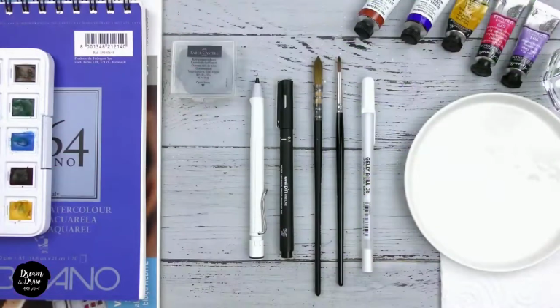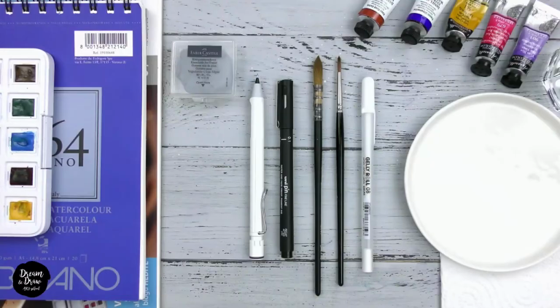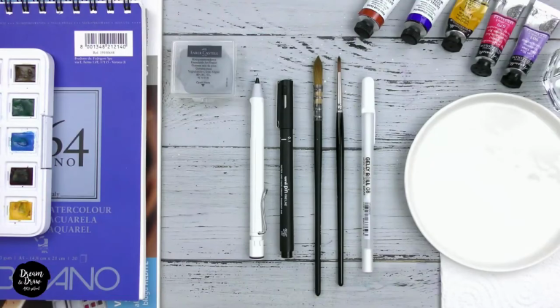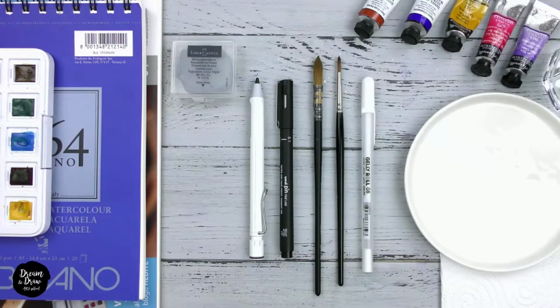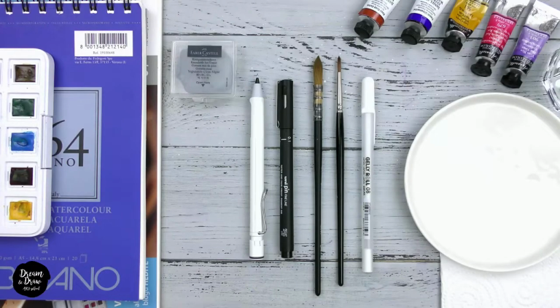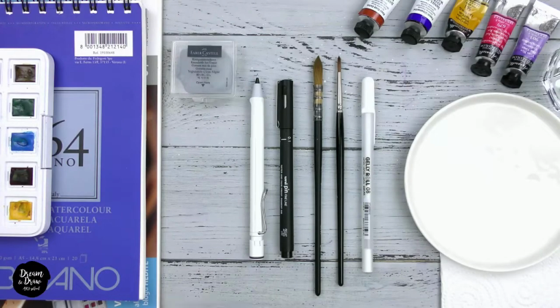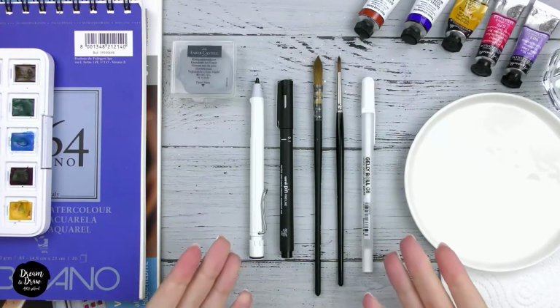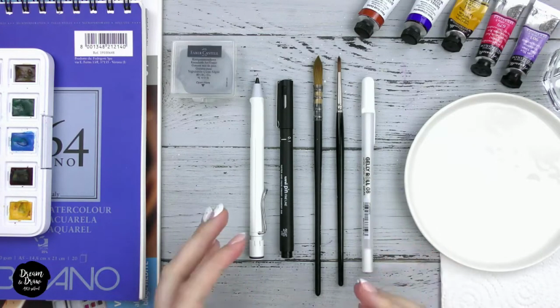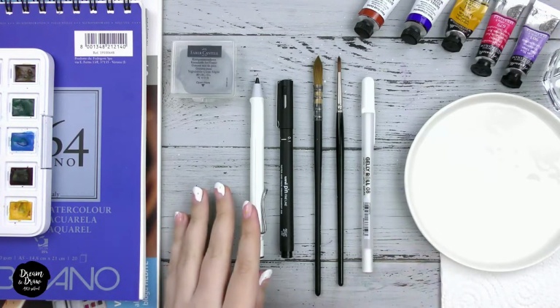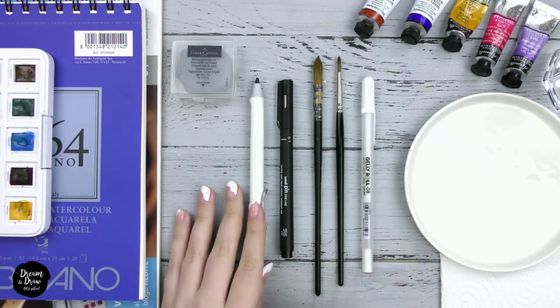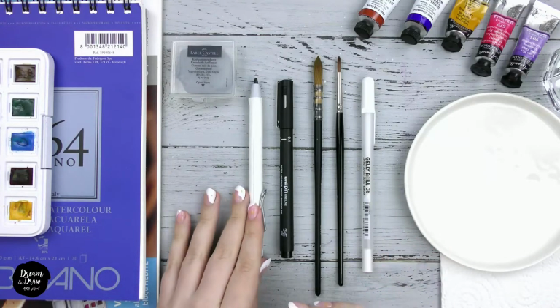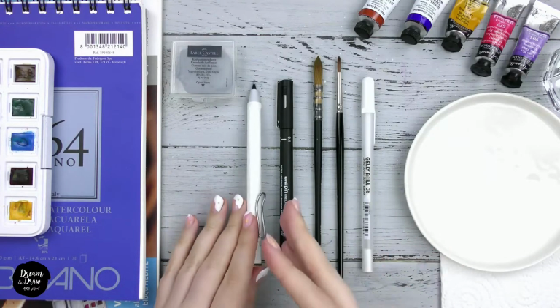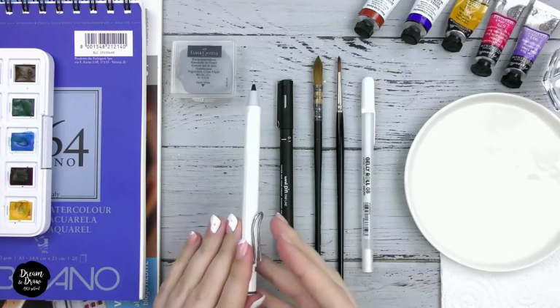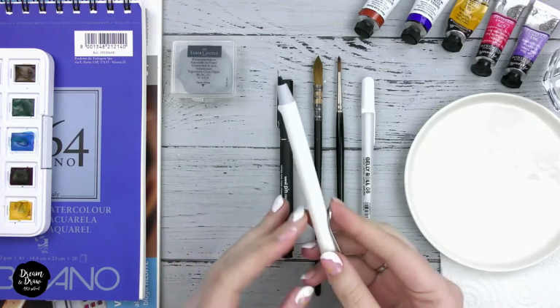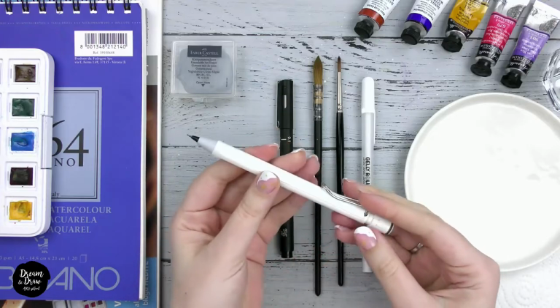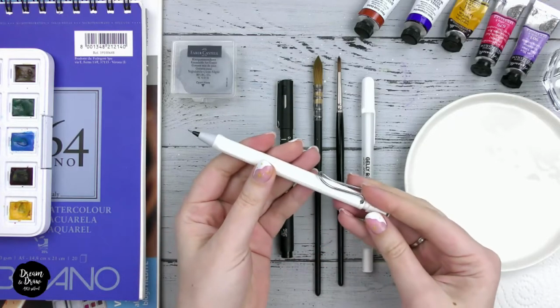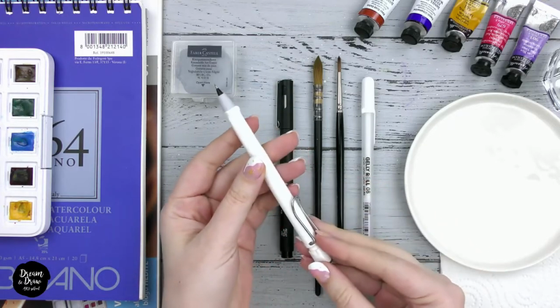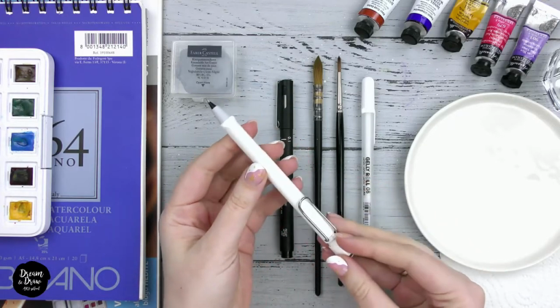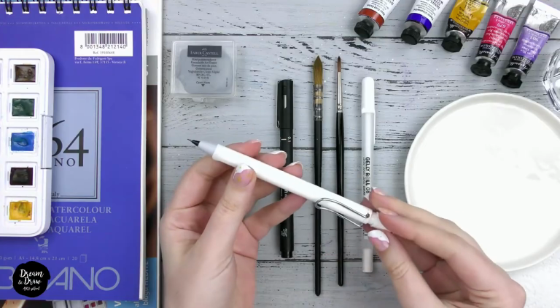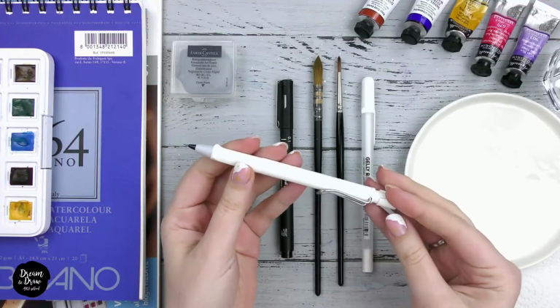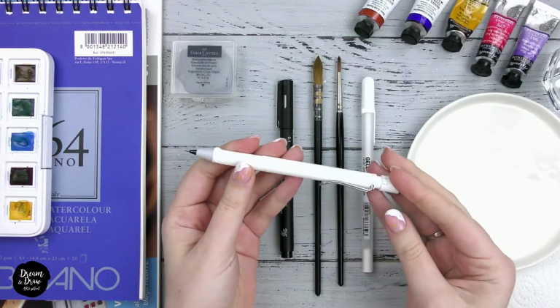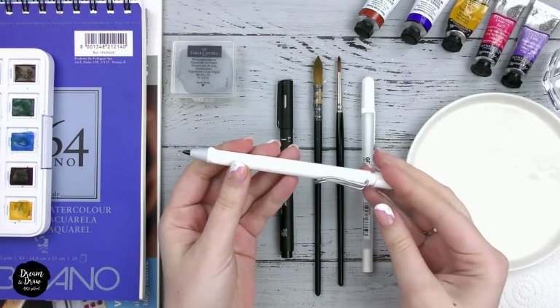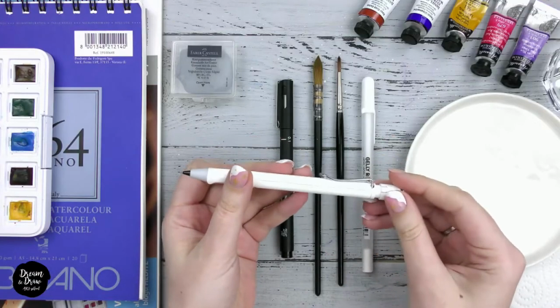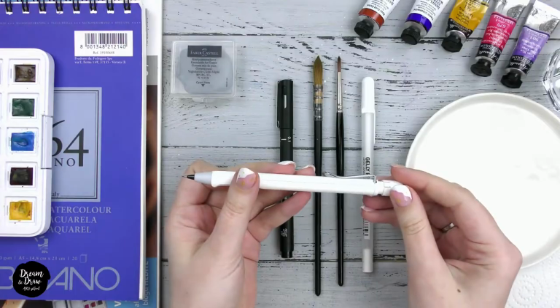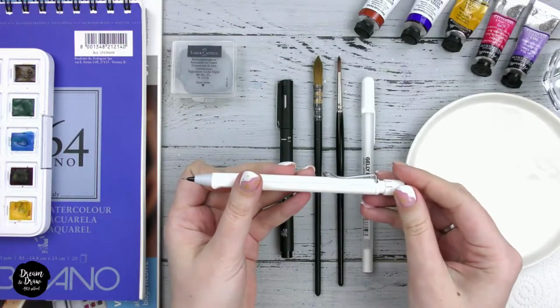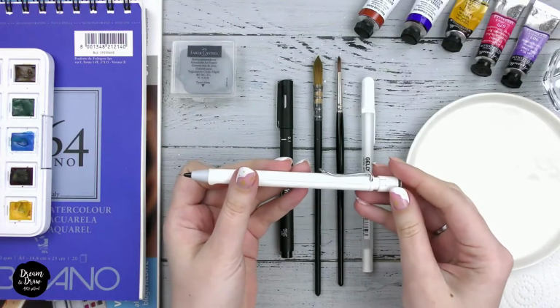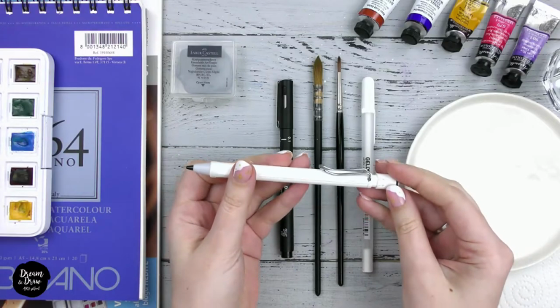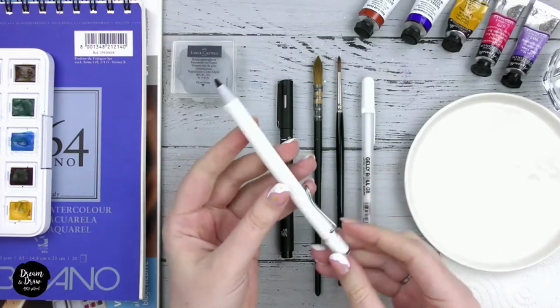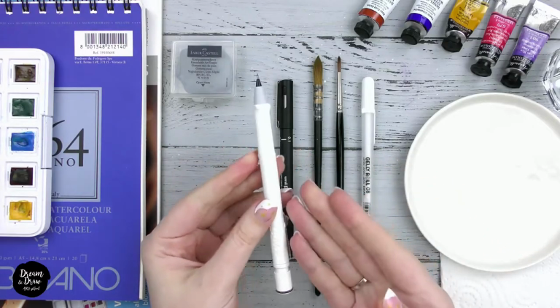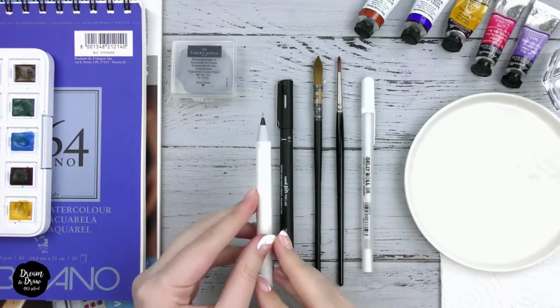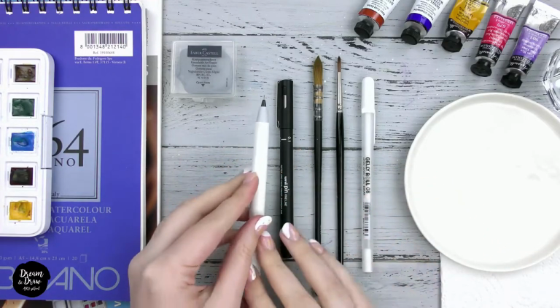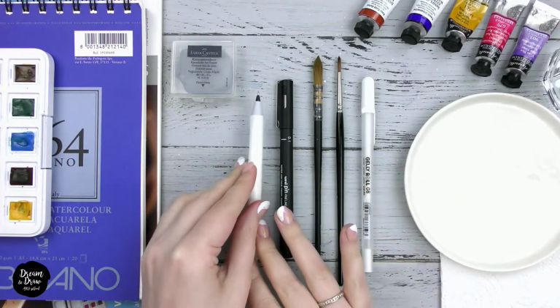So we'll need a simple pencil. Any medium hardness HB is fine. I use a mechanical pencil by Lamy — it gives a thin line and it doesn't need sharpening all the time. And of course you can use any pencil you have.